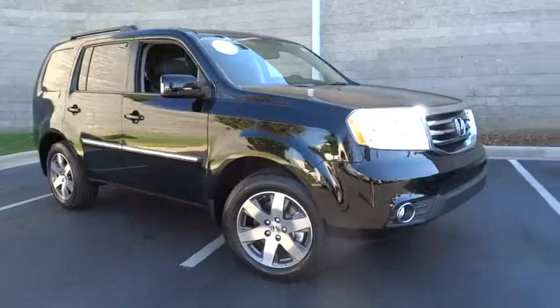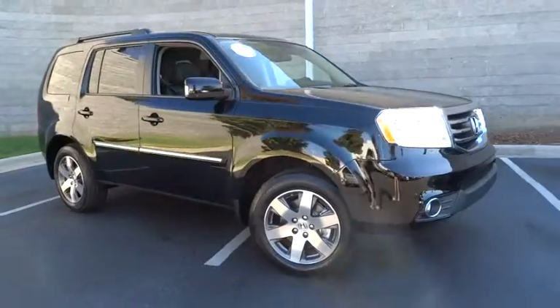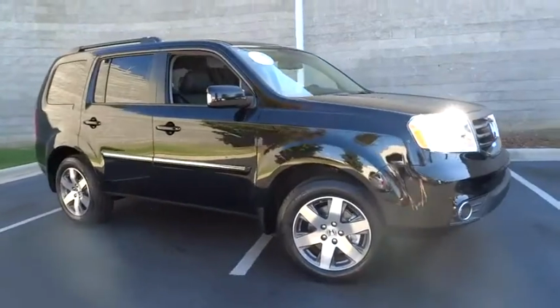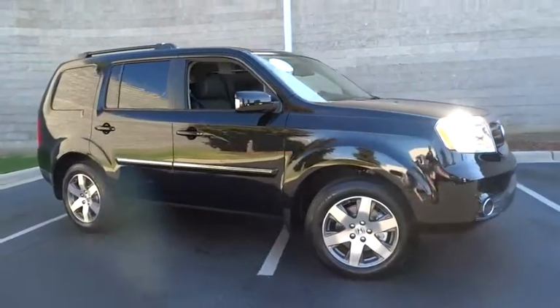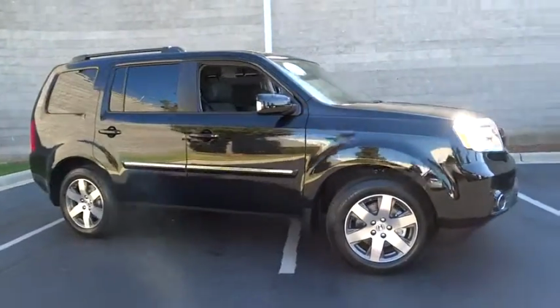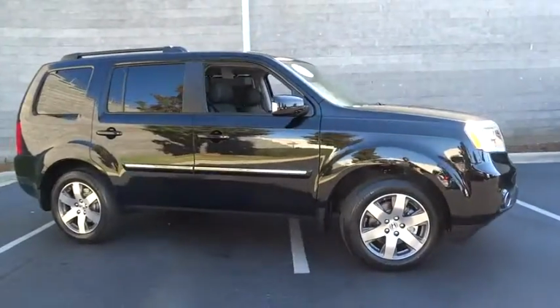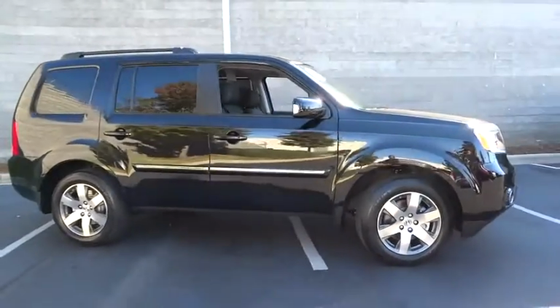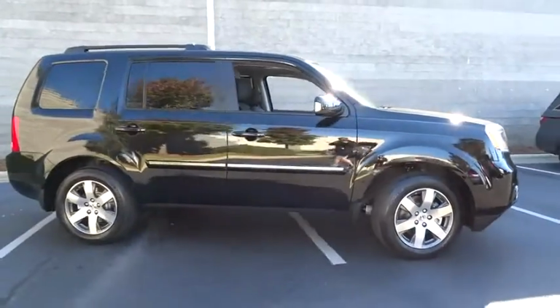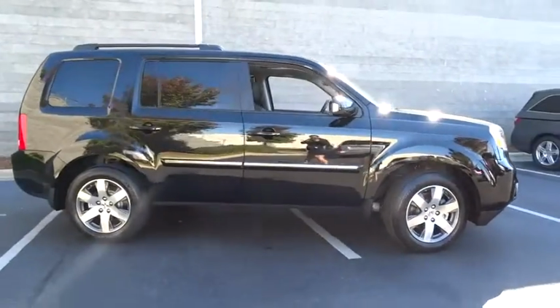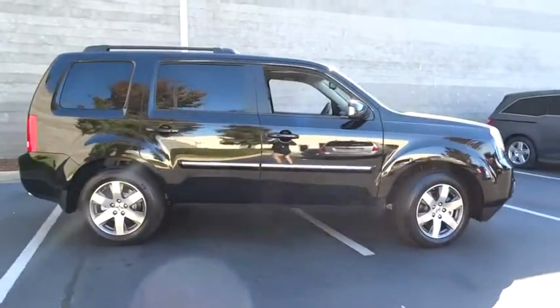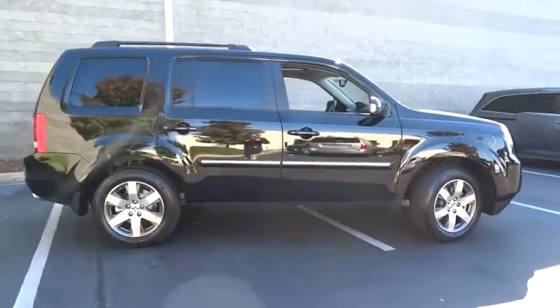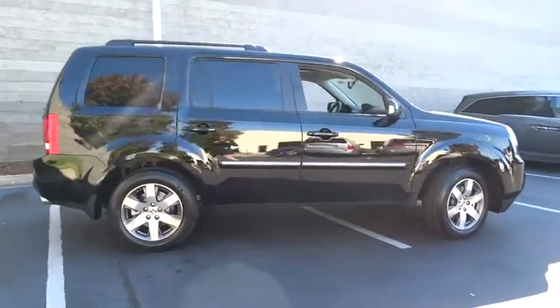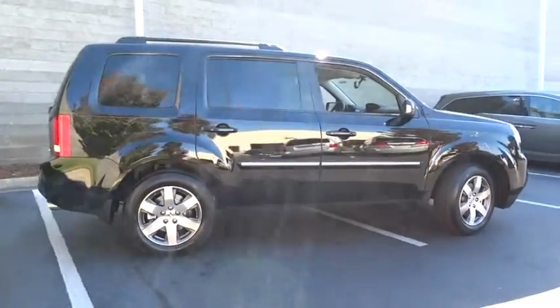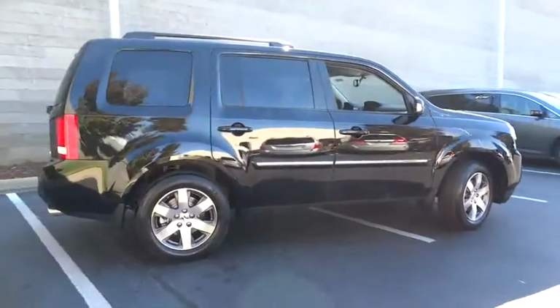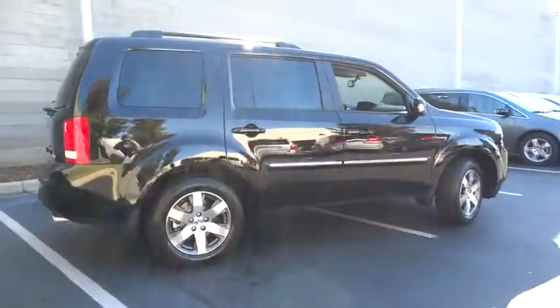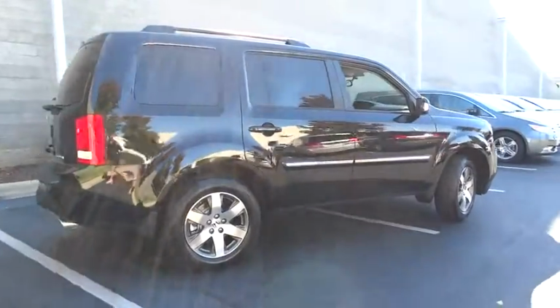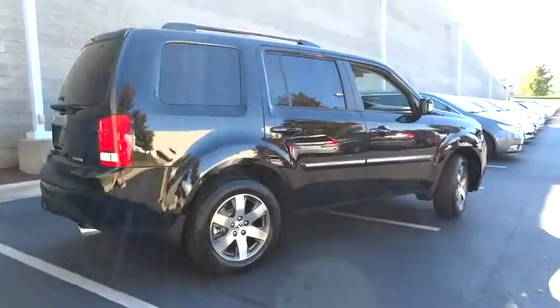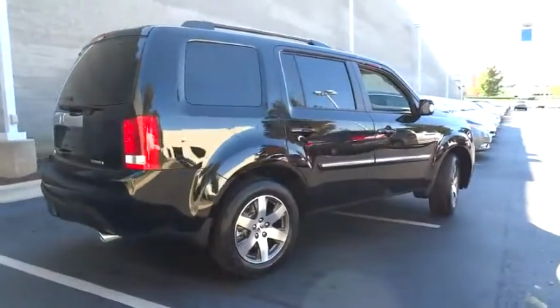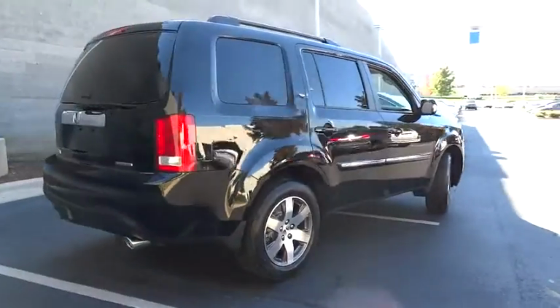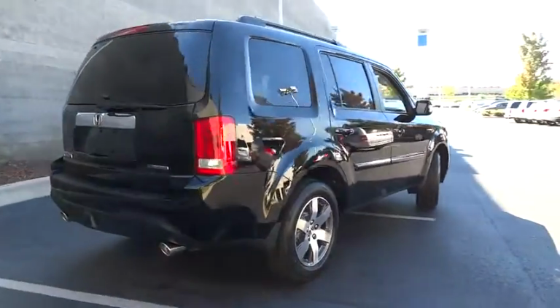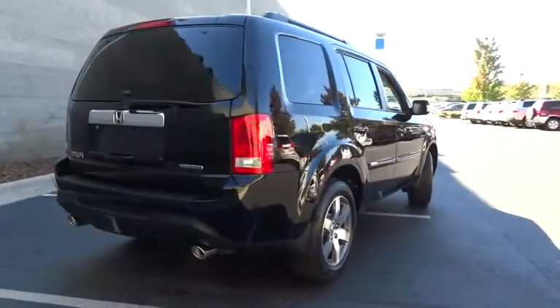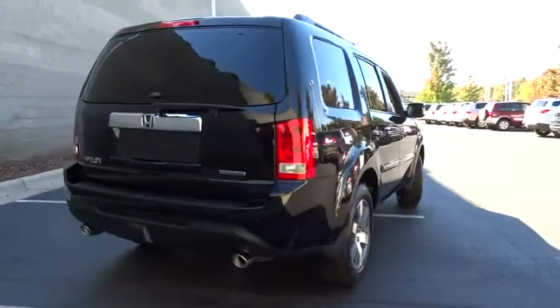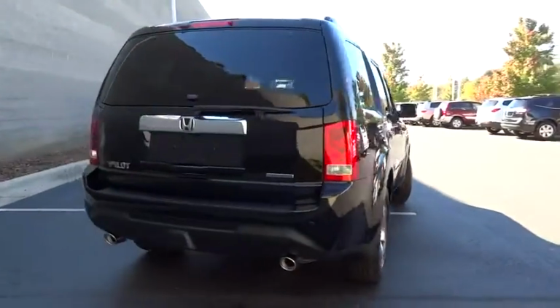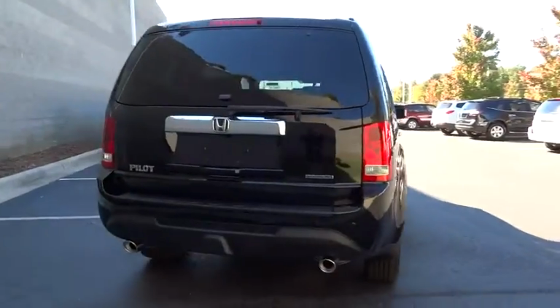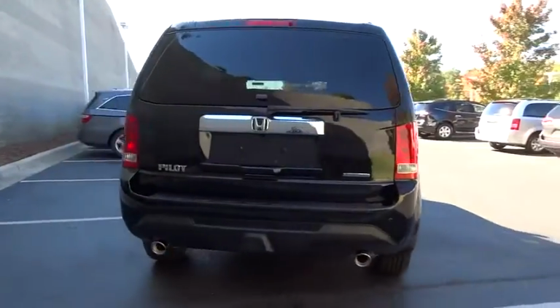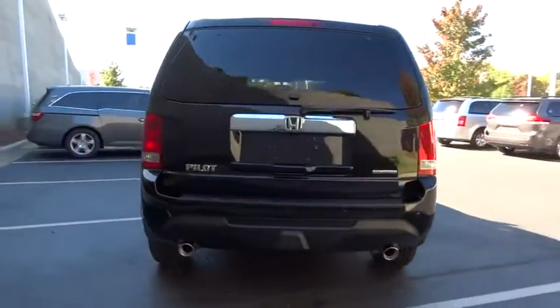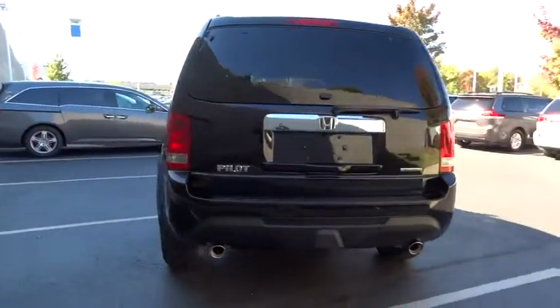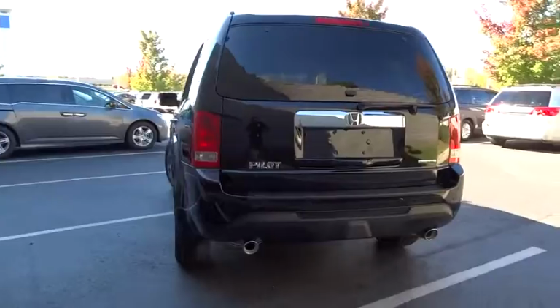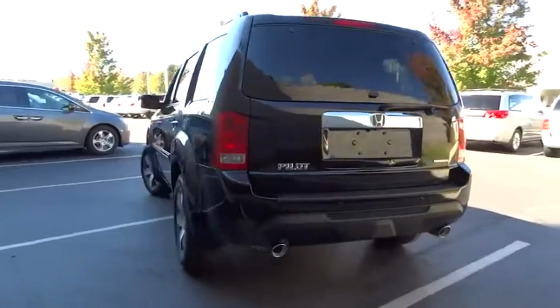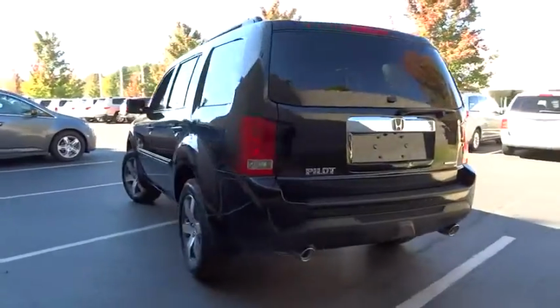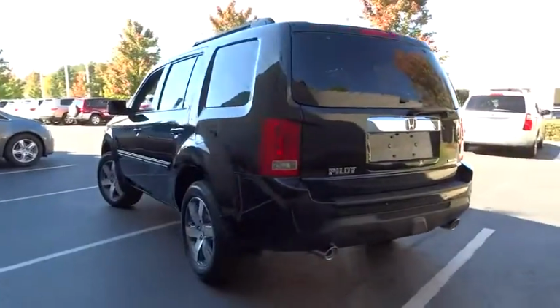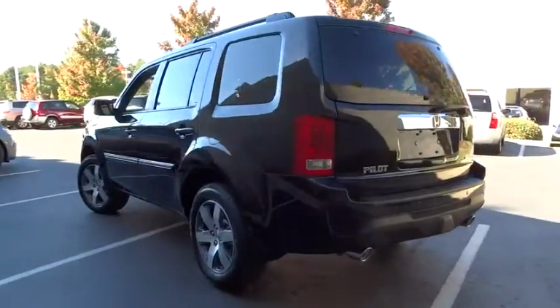2015 Pilot. Optimal utility. Indulgent interior. Powerful performer. You'll be ready for almost anything in the Honda Pilot, and it's priced below $45,000.